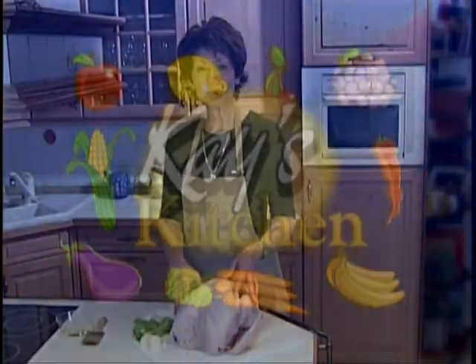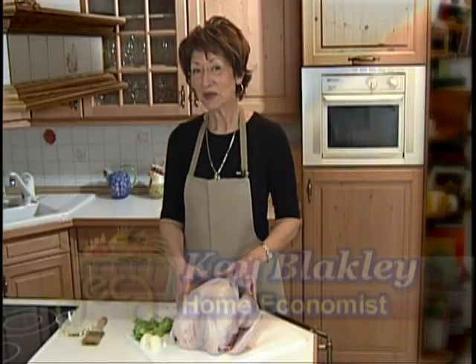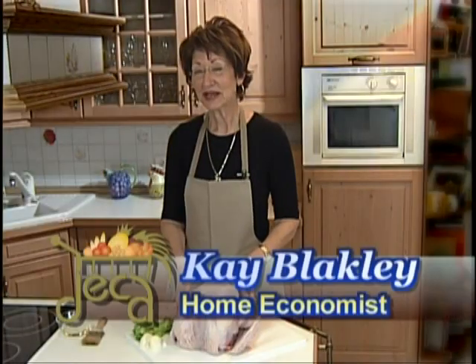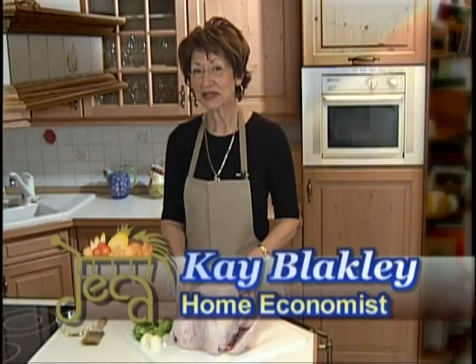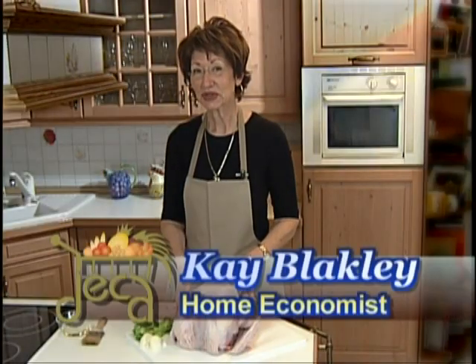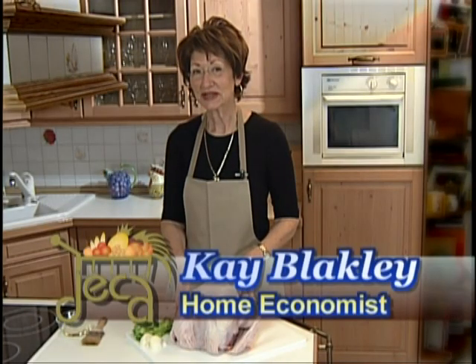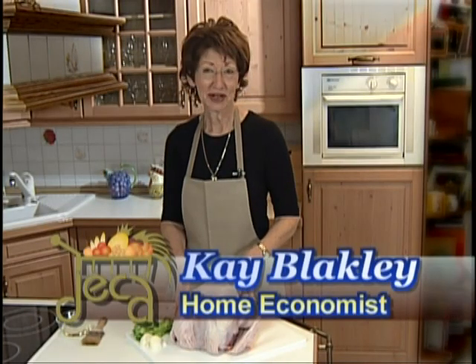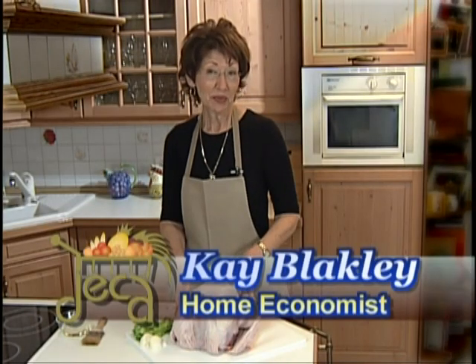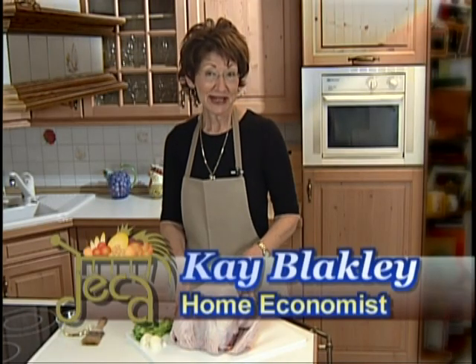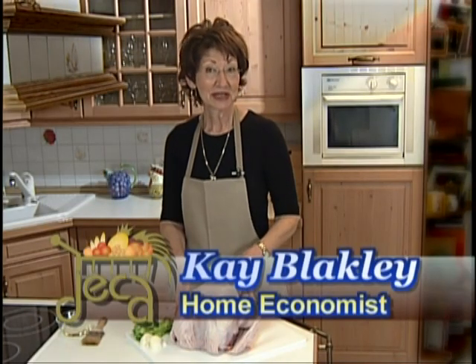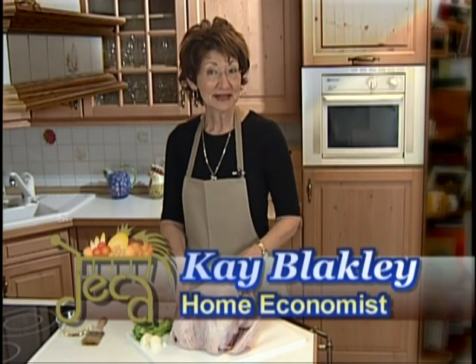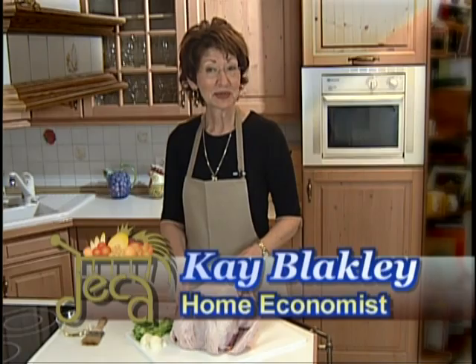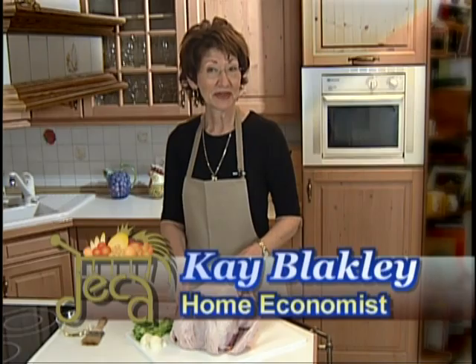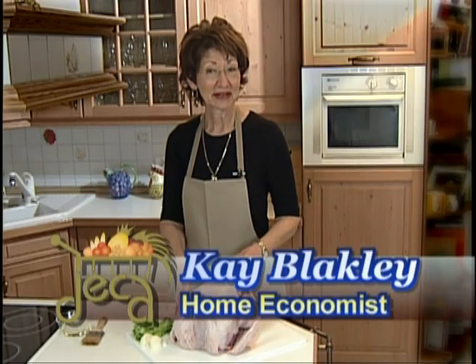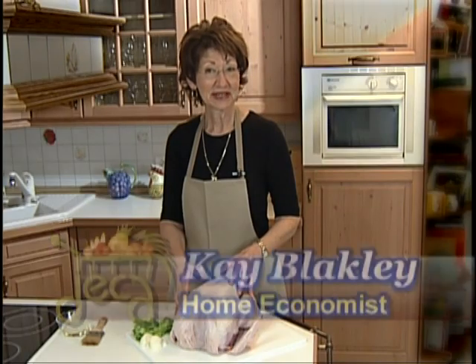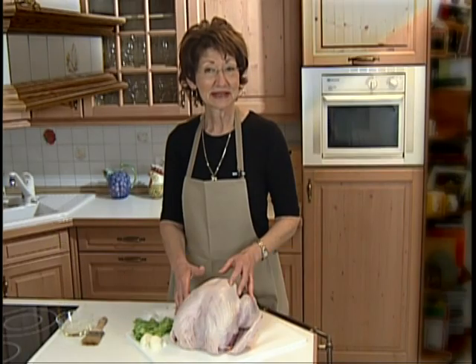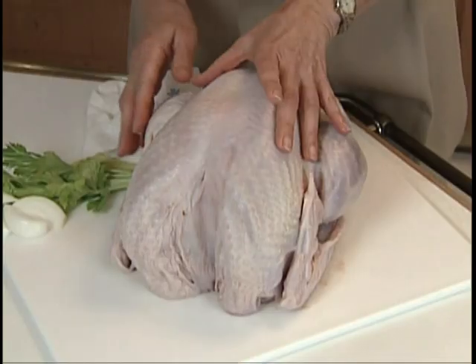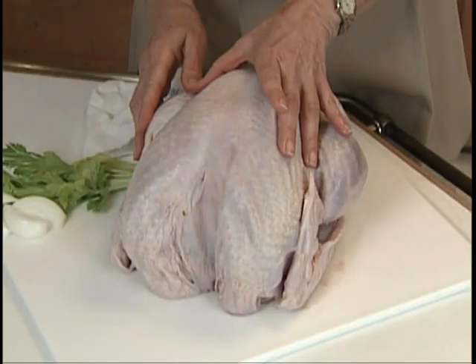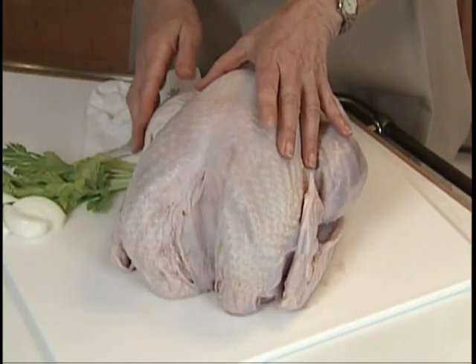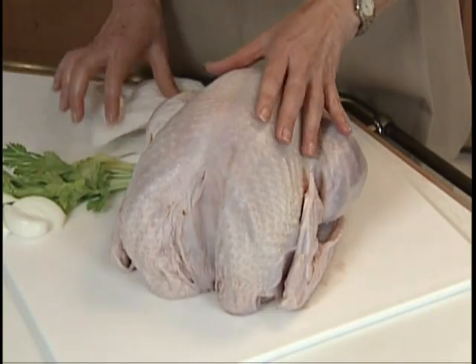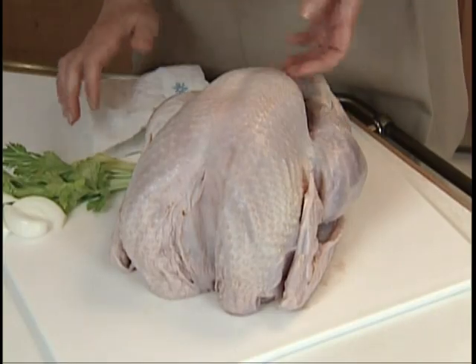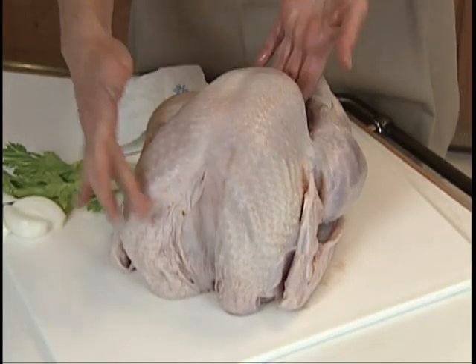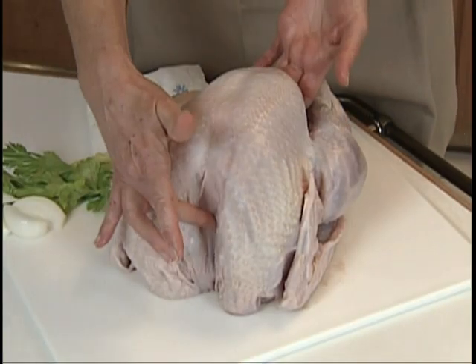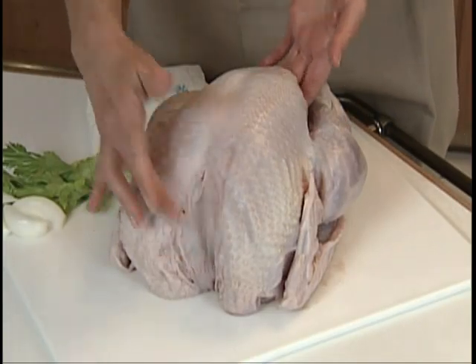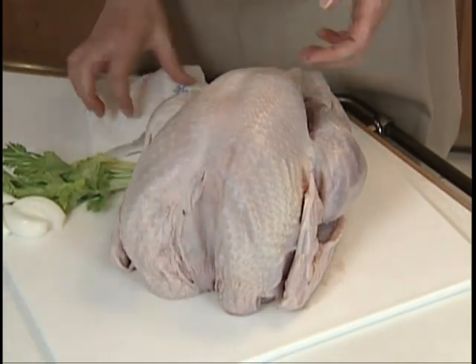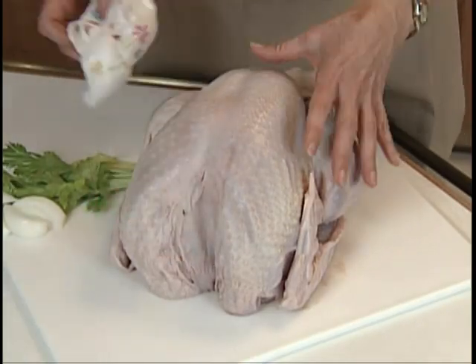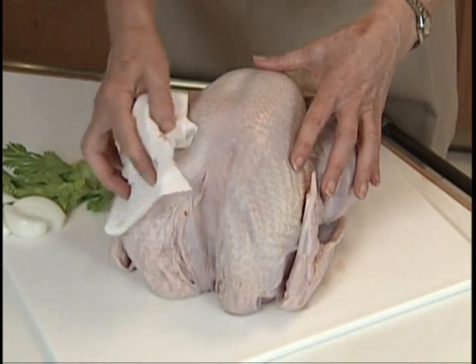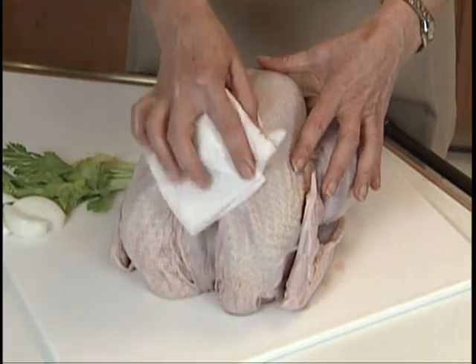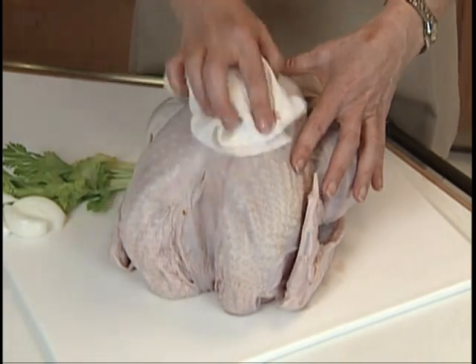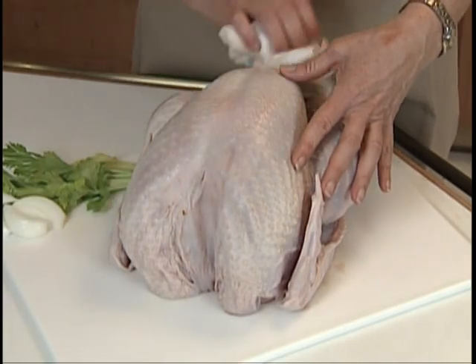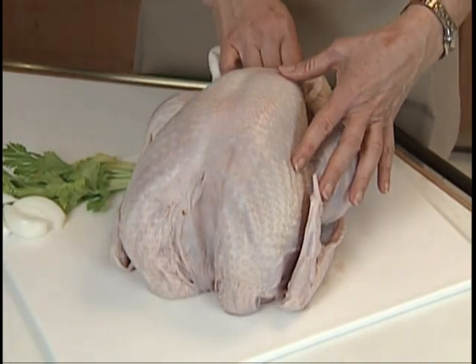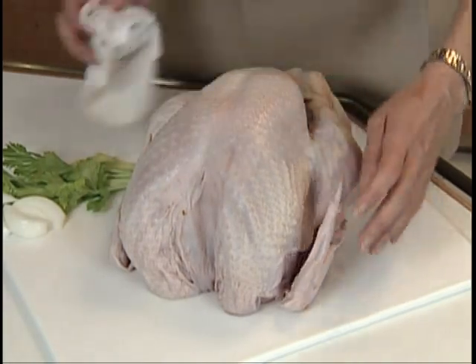You might think roasting a turkey is hard, but it's actually the easiest part of the holiday feast. Start with a totally thawed turkey, remove the giblets, and pat him dry both inside and out.